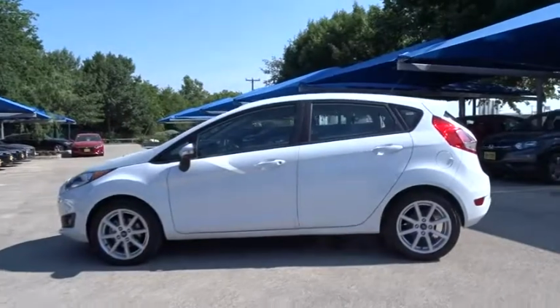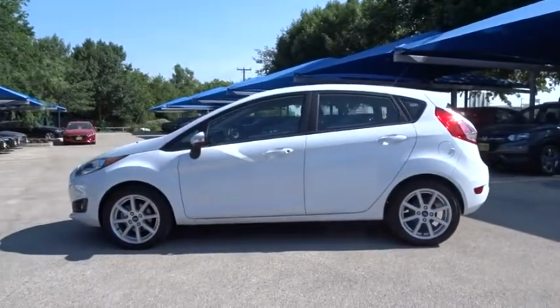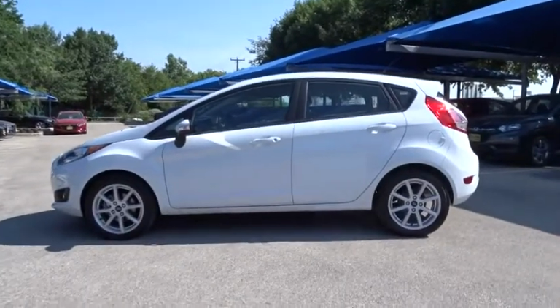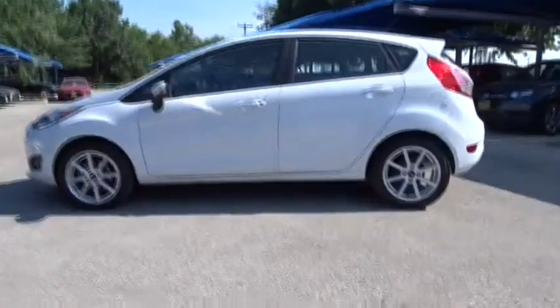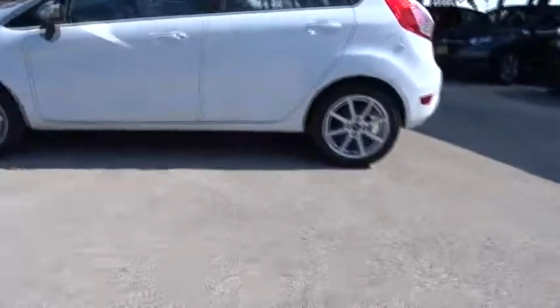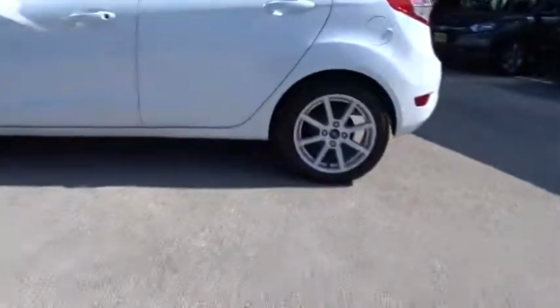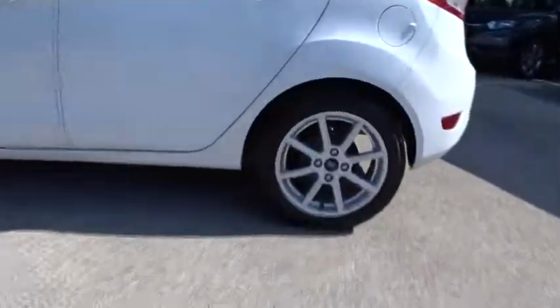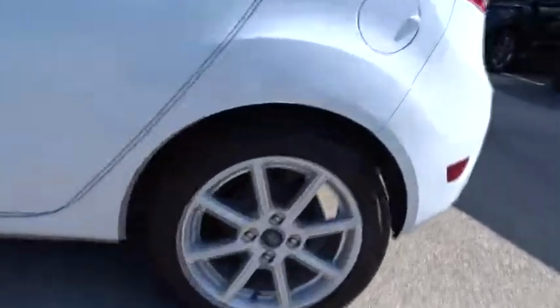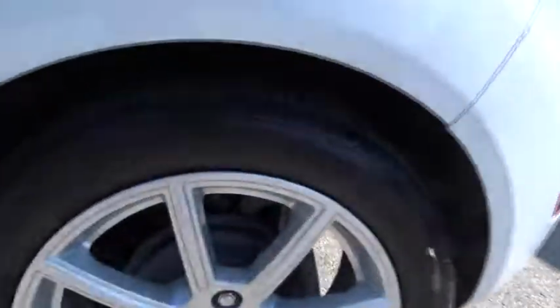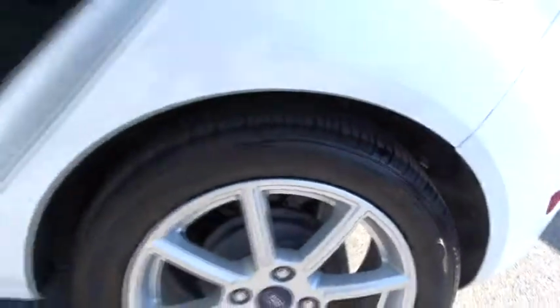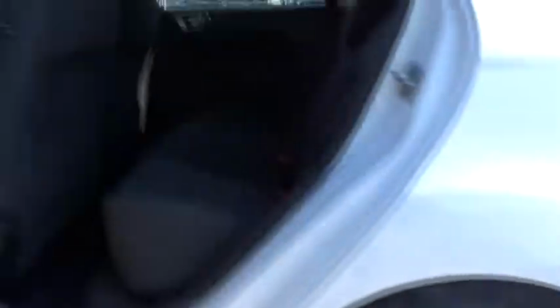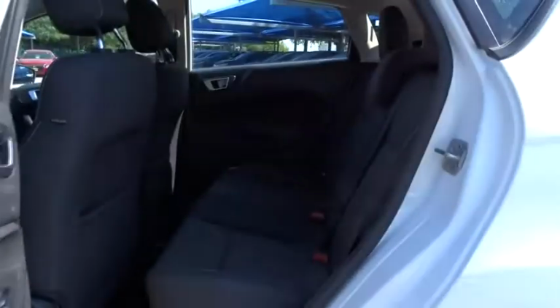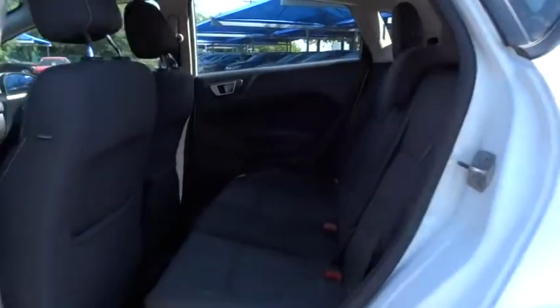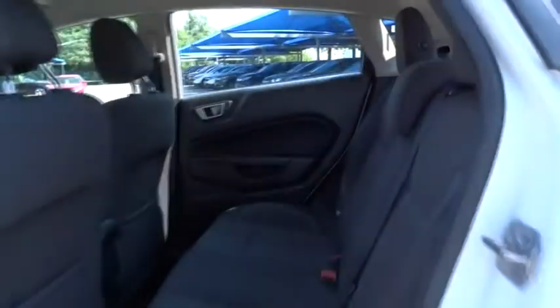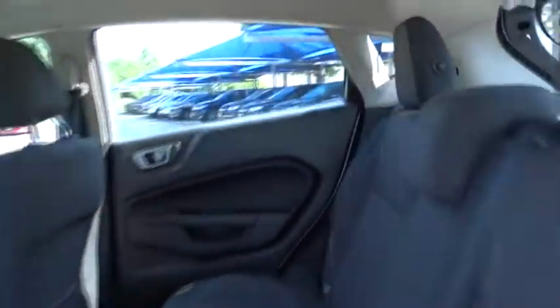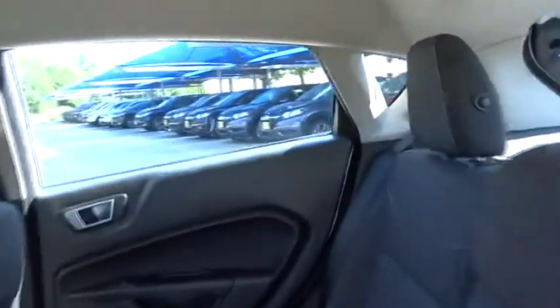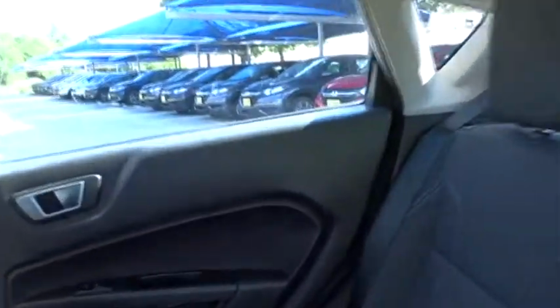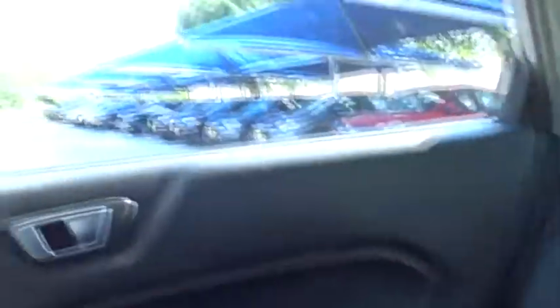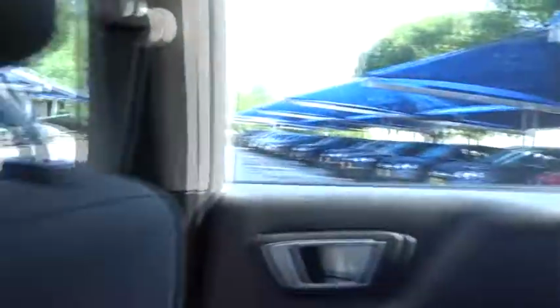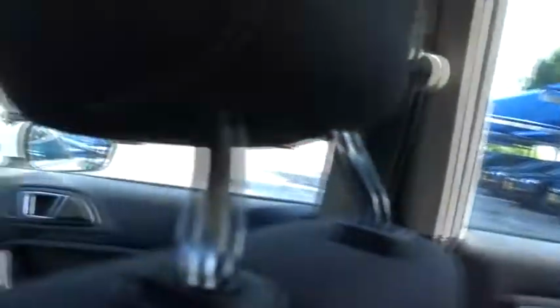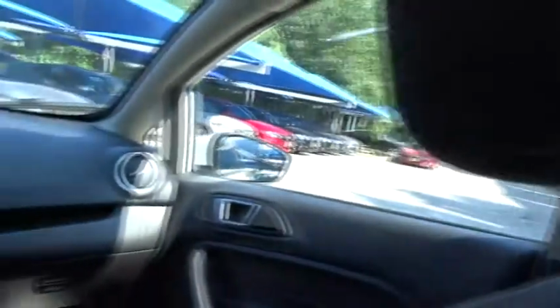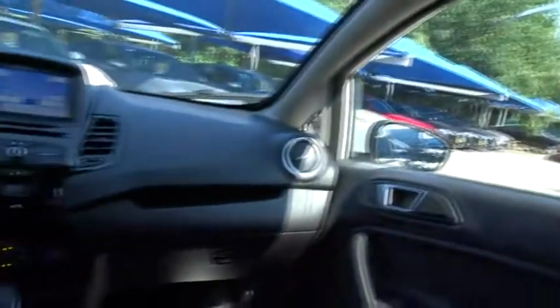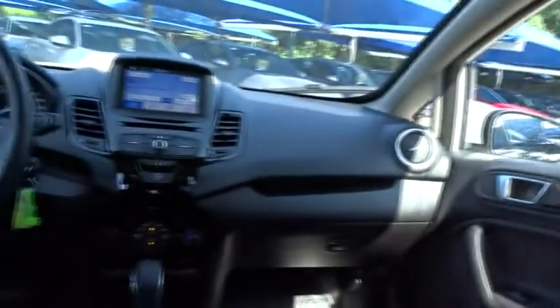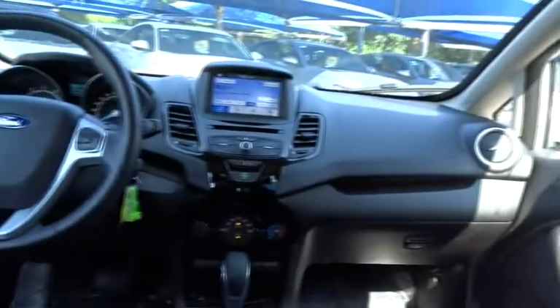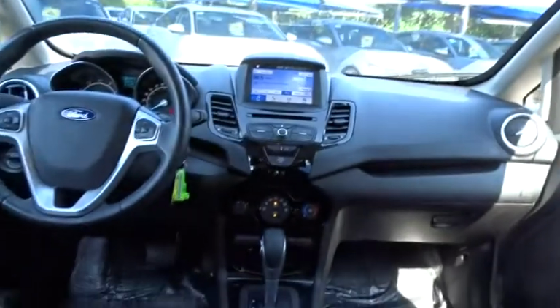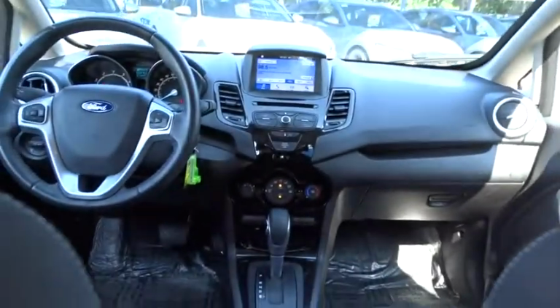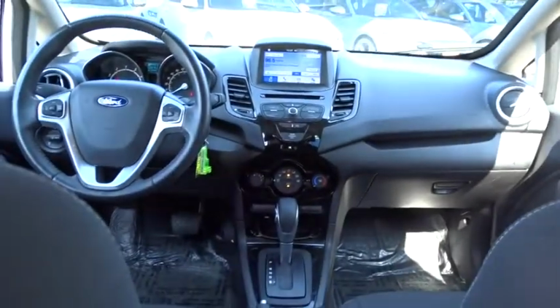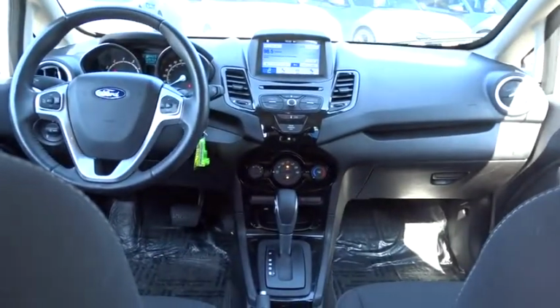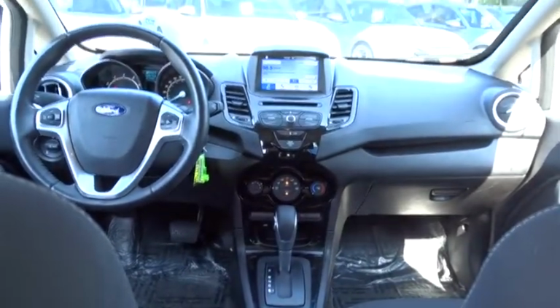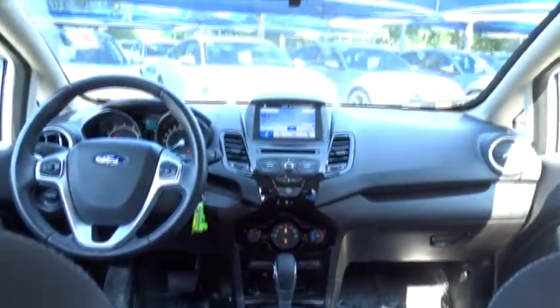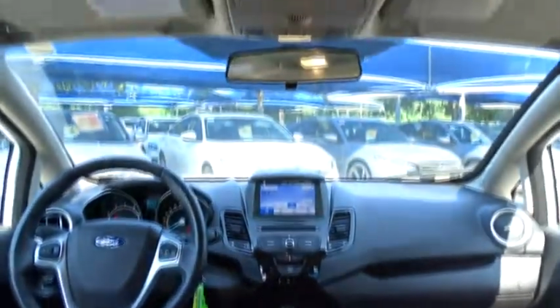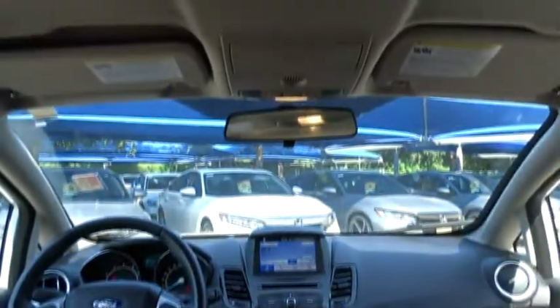Here are some of this vehicle's great options: traction control, stability control, steering wheel audio controls, keyless entry, anti-lock braking system, leather wrapped steering wheel, Bluetooth, front wheel drive, adjustable steering wheel, power steering.